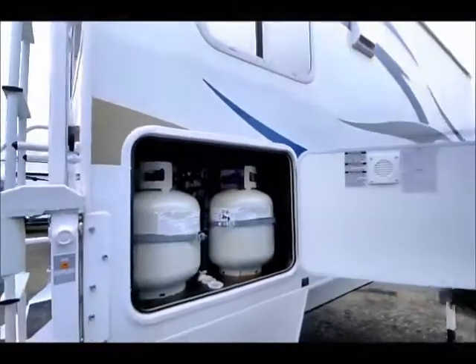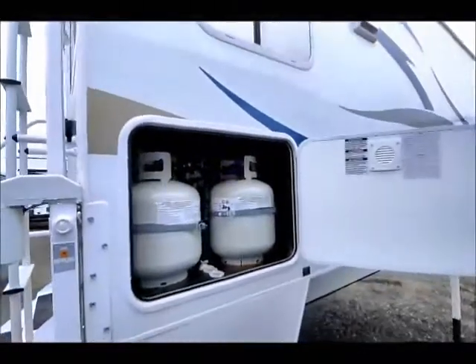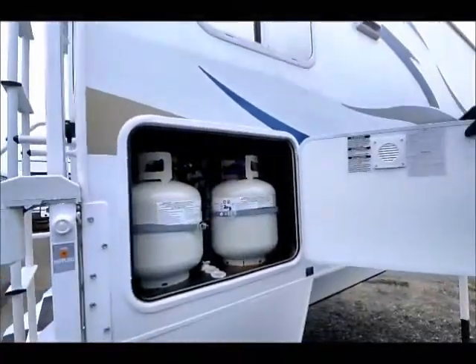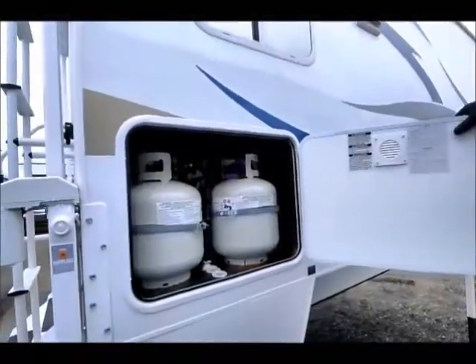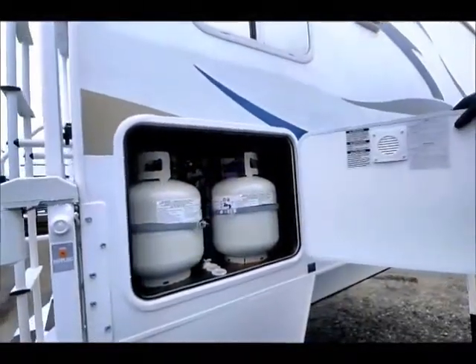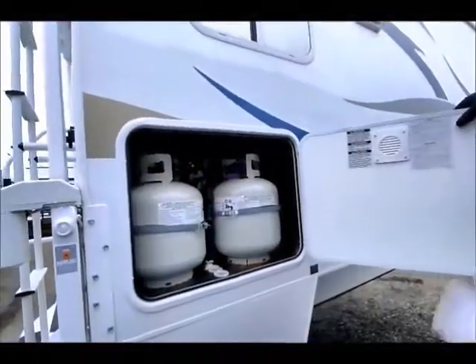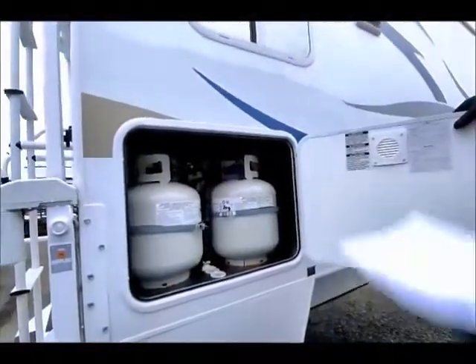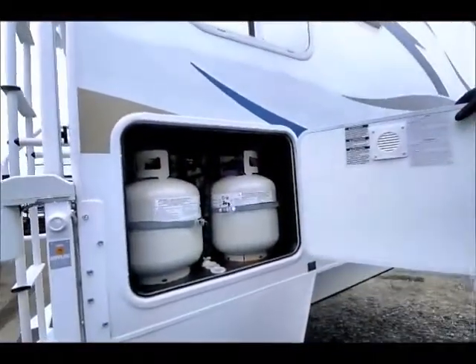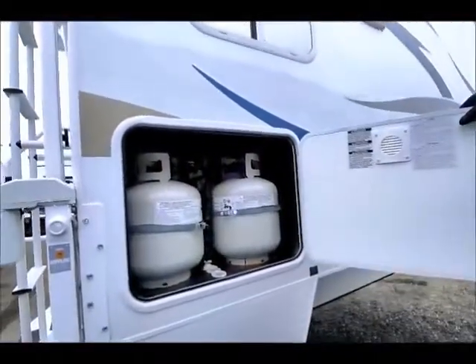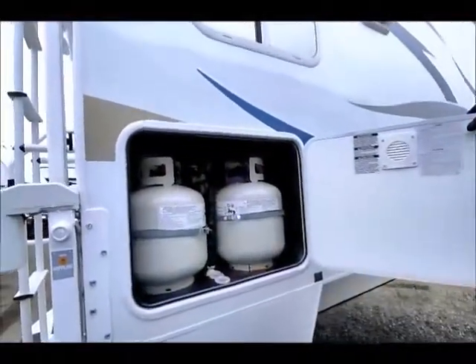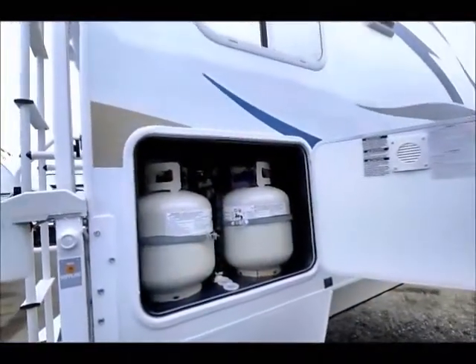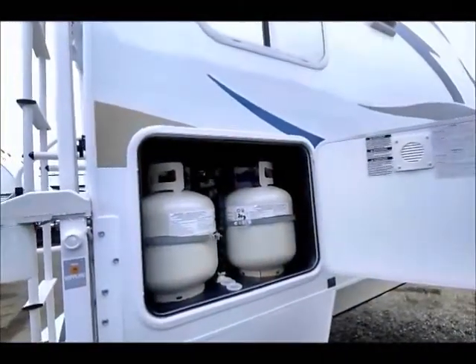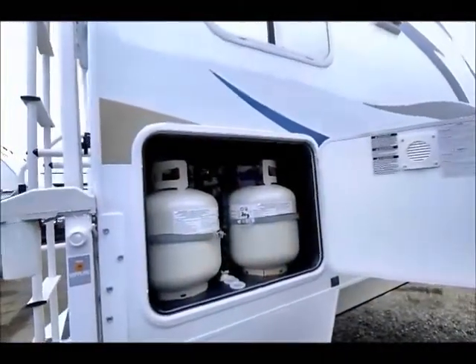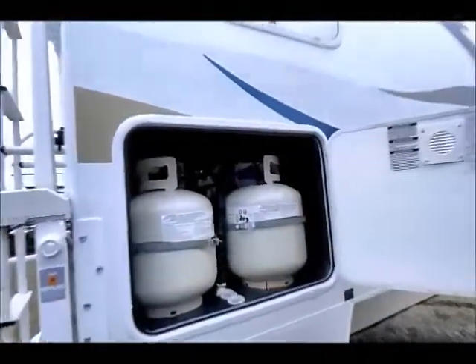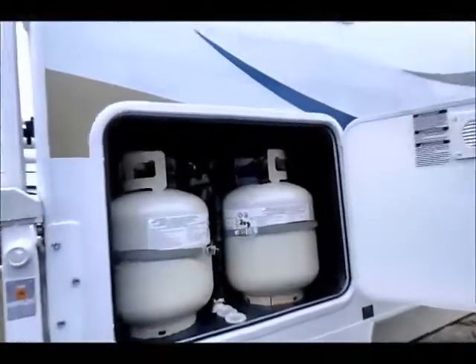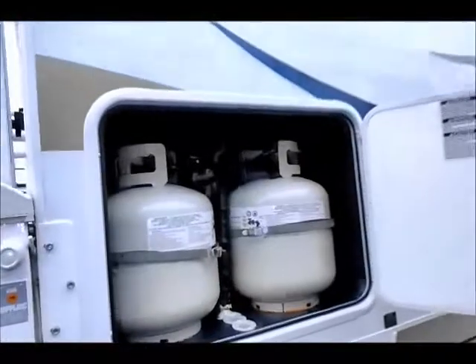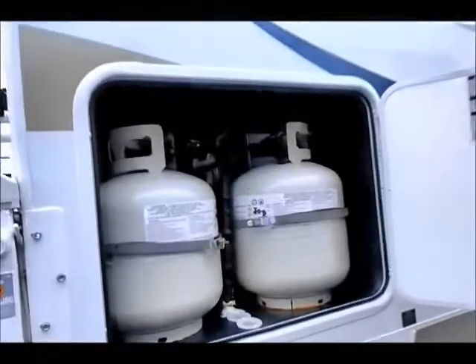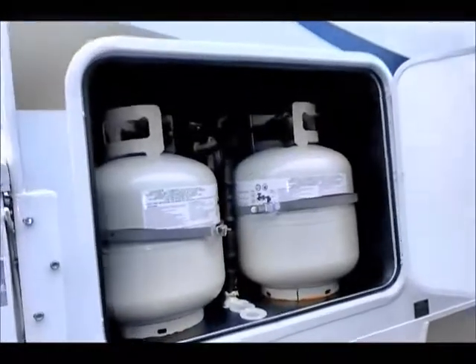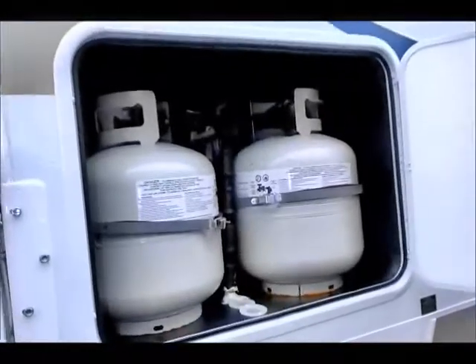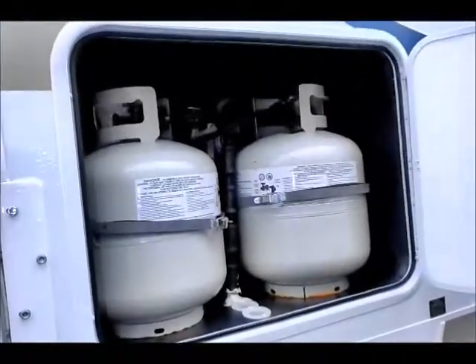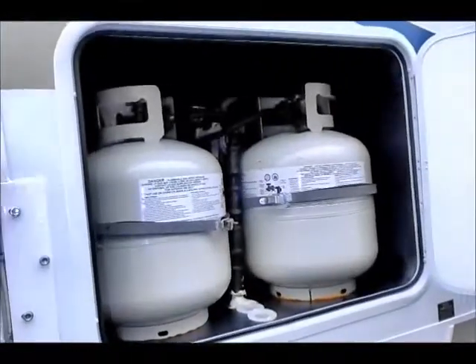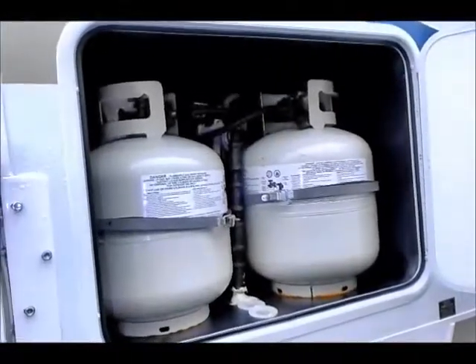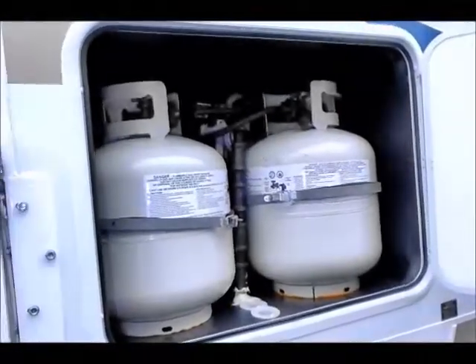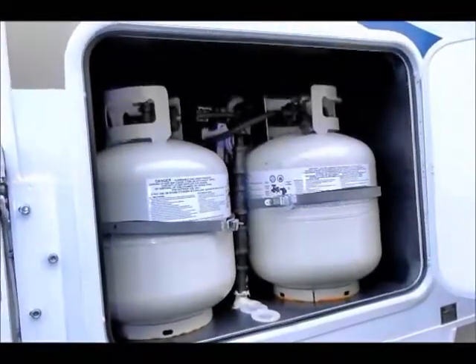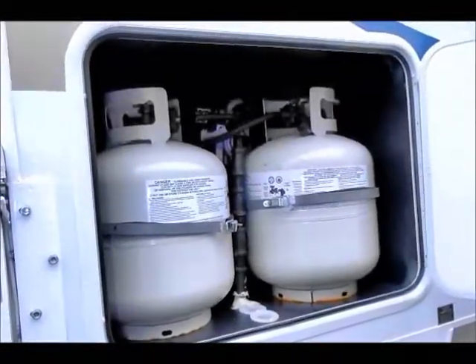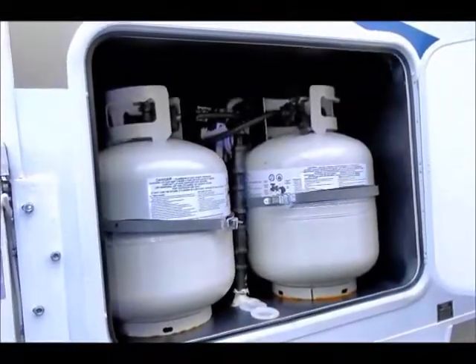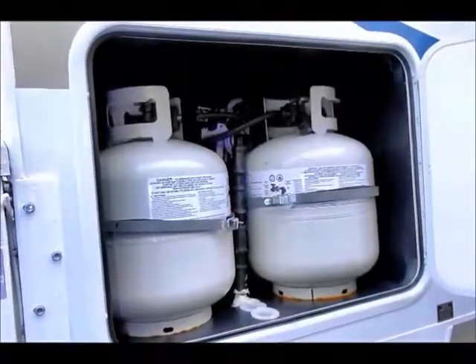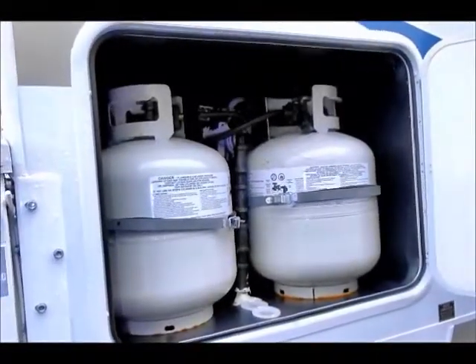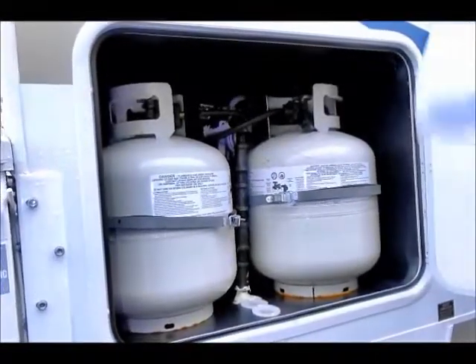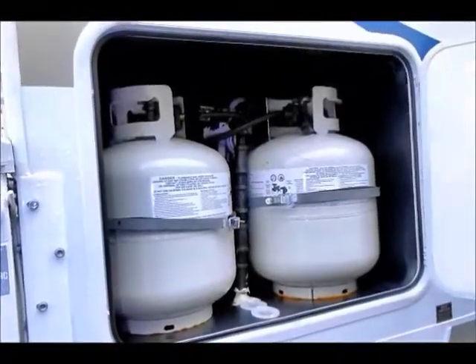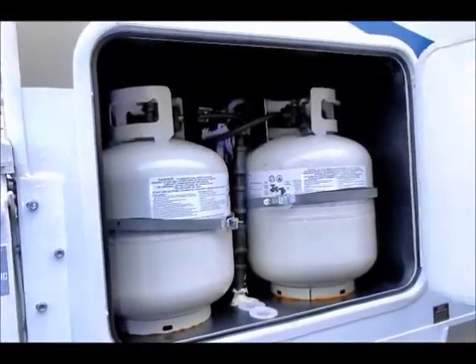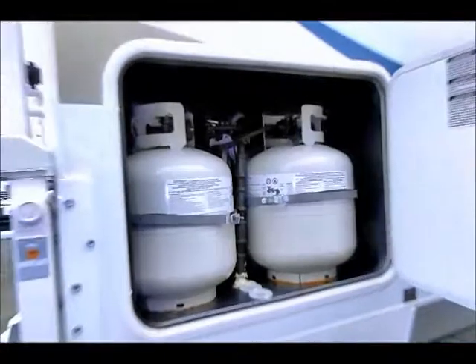There are two propane tanks here. Take a look at how clean the bay is. You can control those tanks from inside, and there are on-off valves here as well.